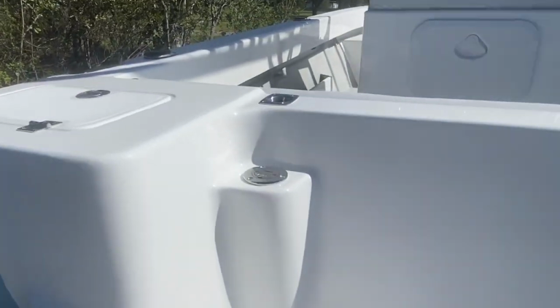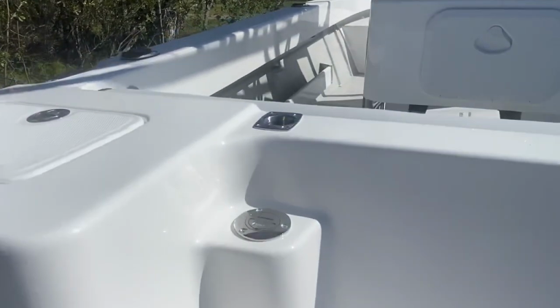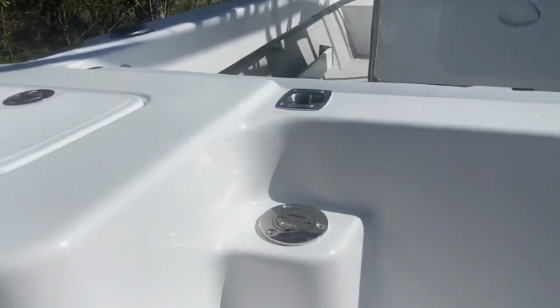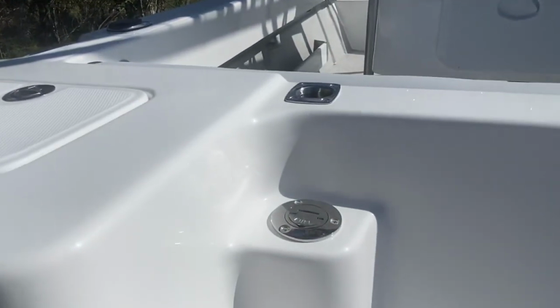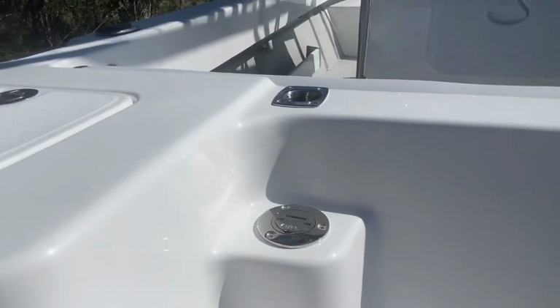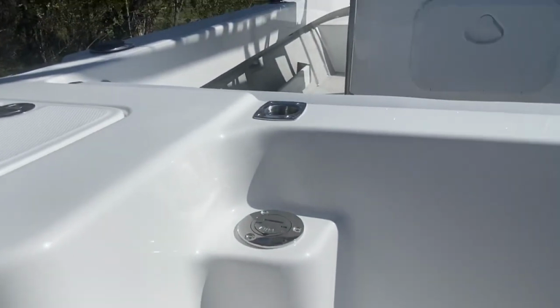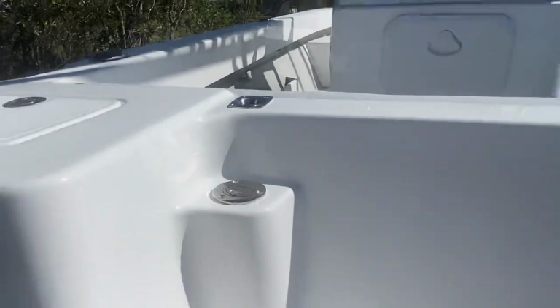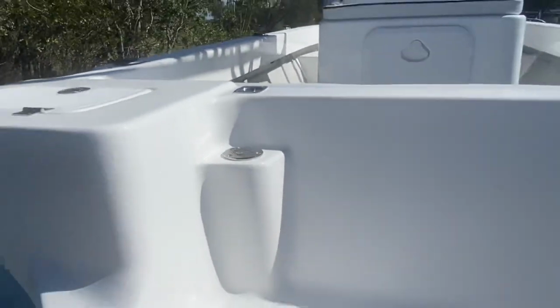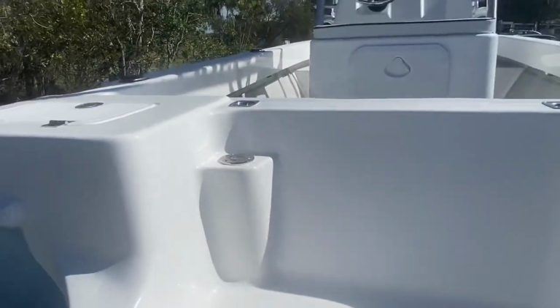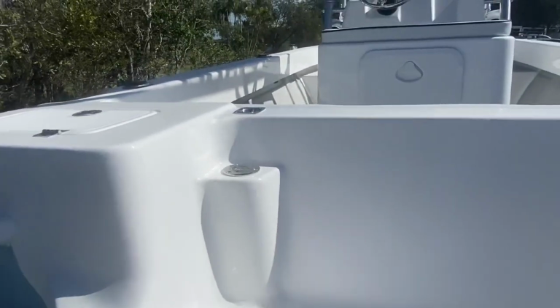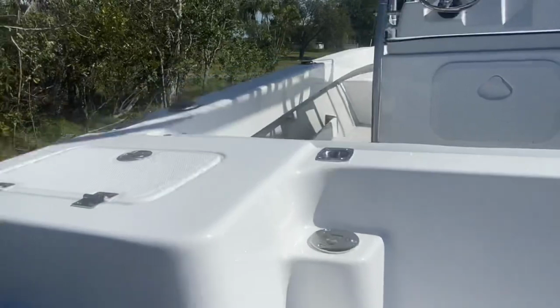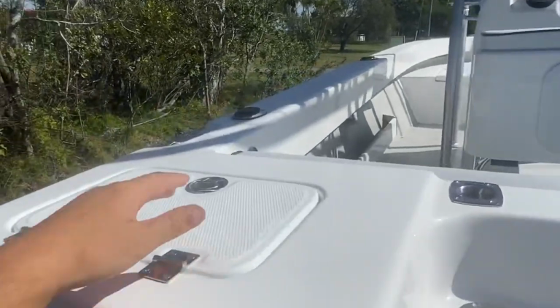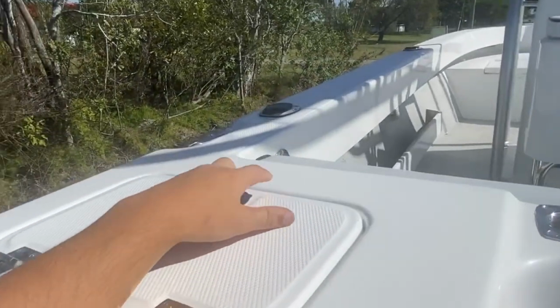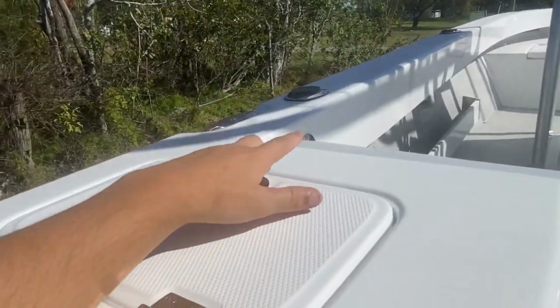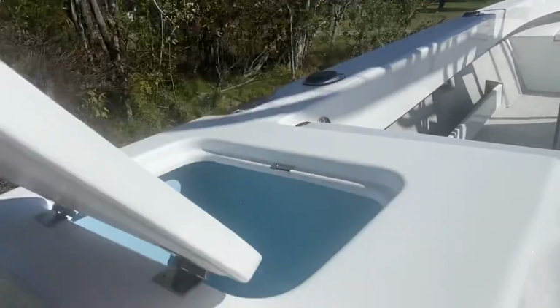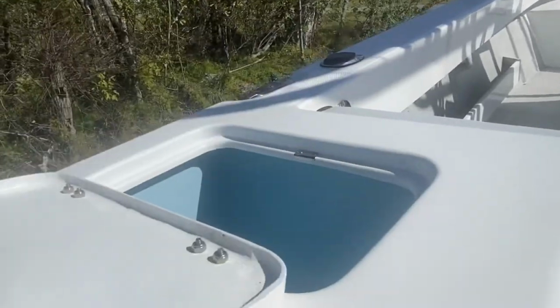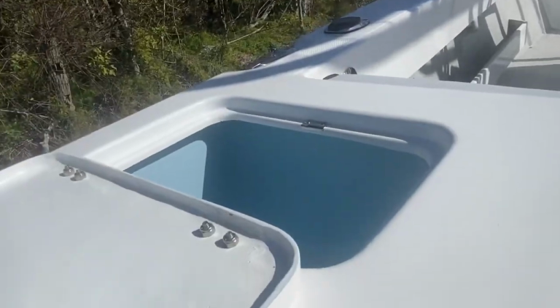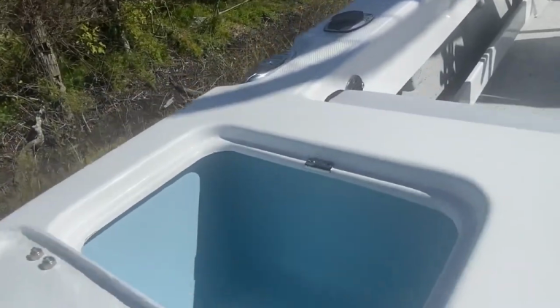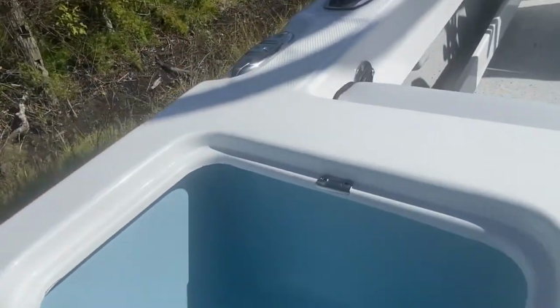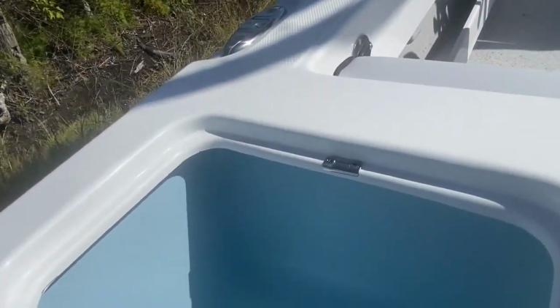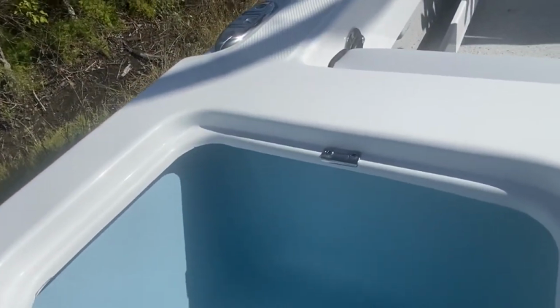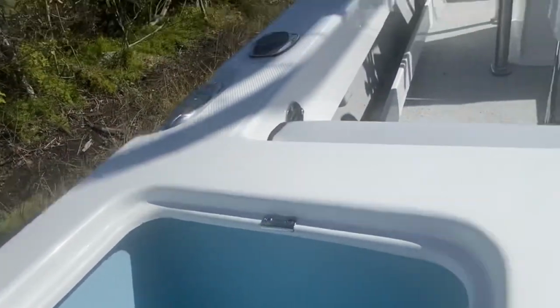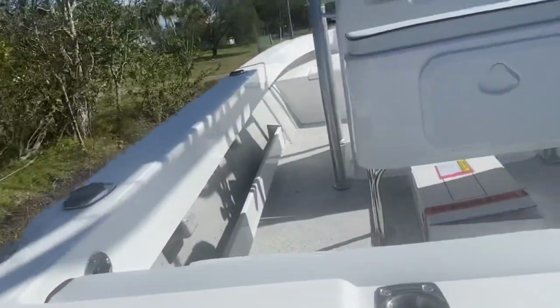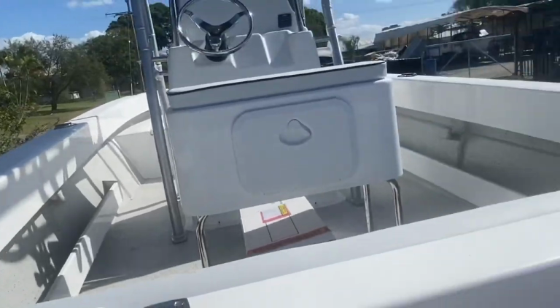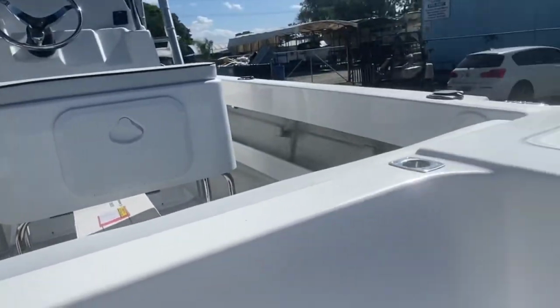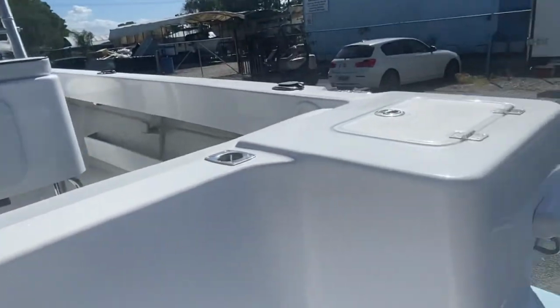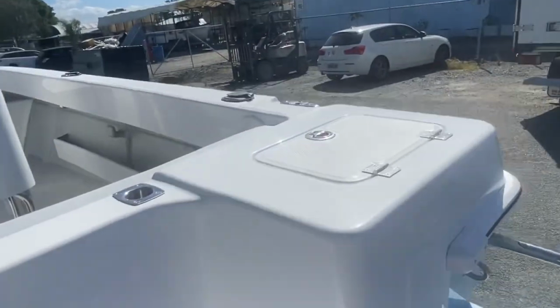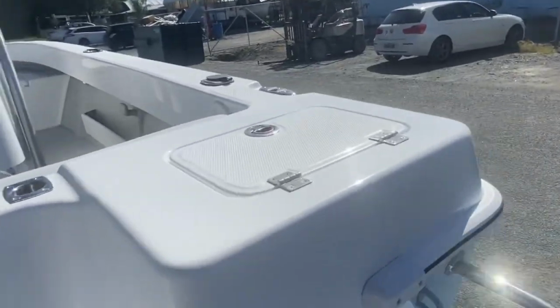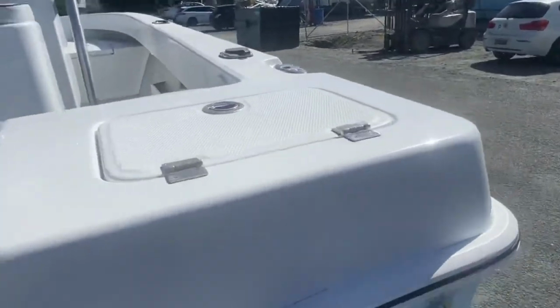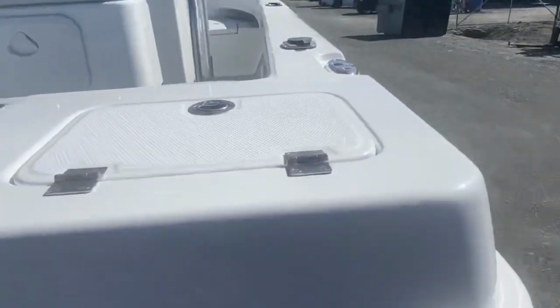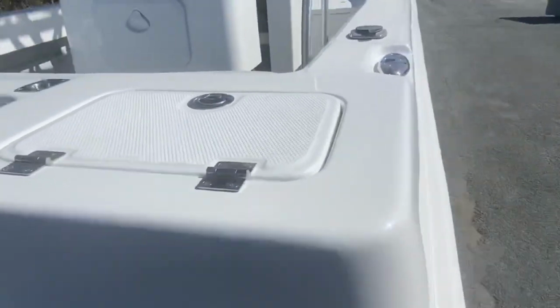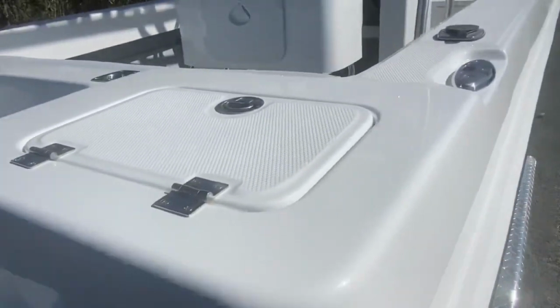In the back here we've got the fuel filler — this one's got a 190-litre underfloor fuel tank, giving you a massive range. On the sides we've got bait tanks: blue on the port, white on the starboard.